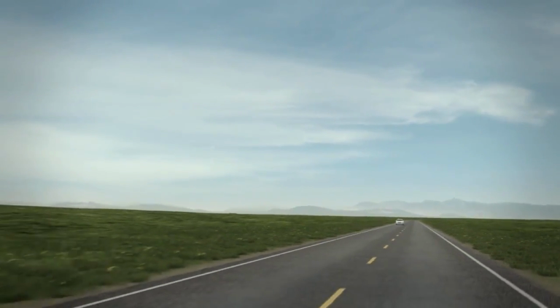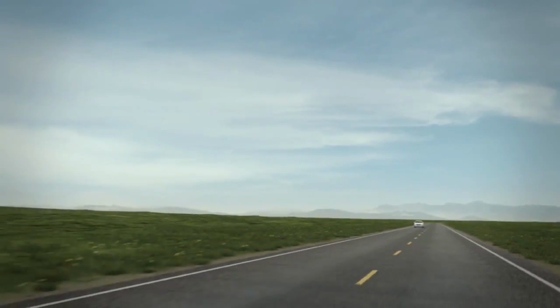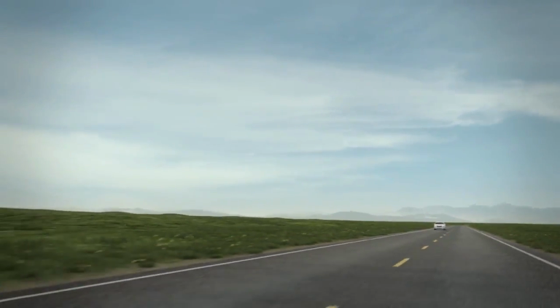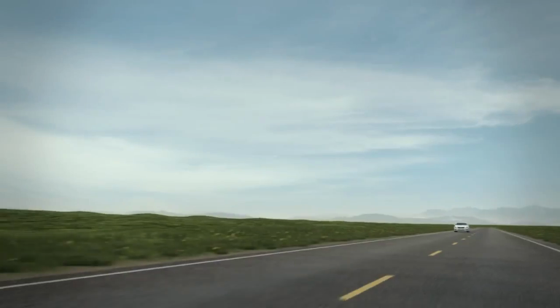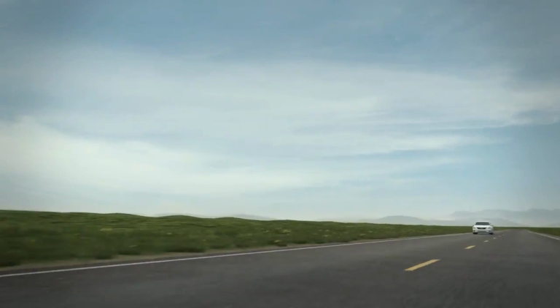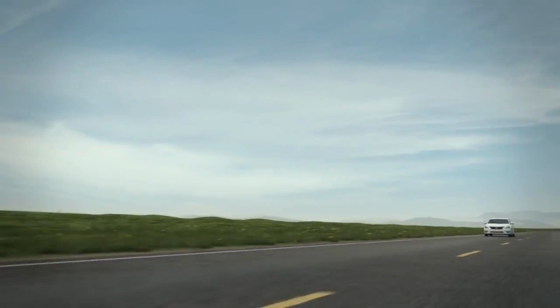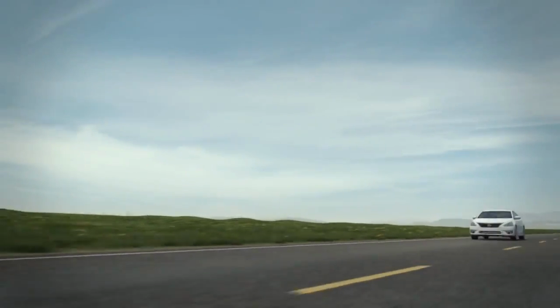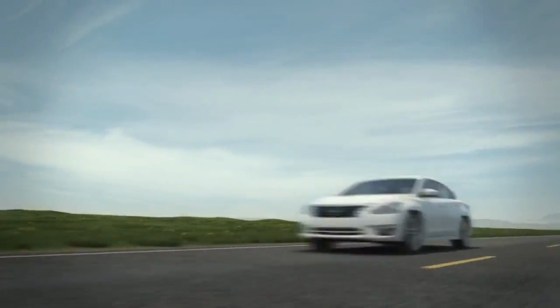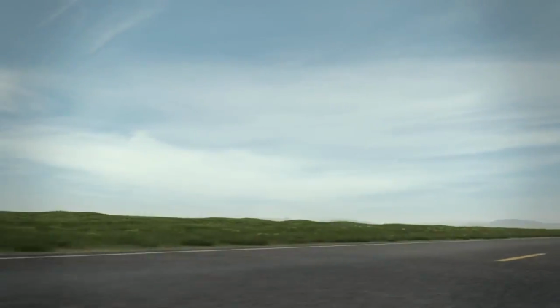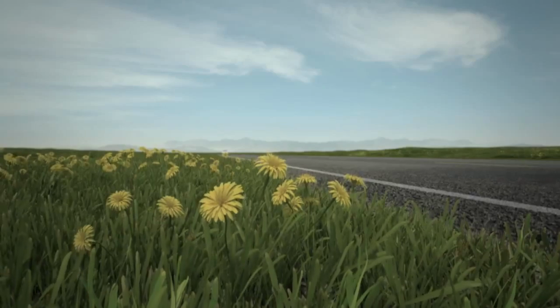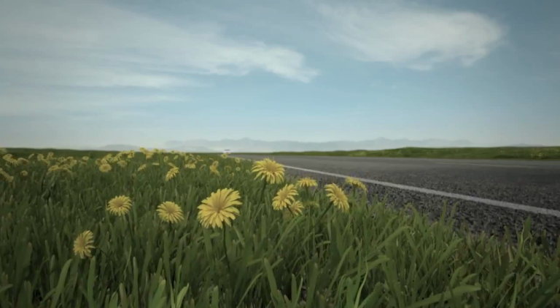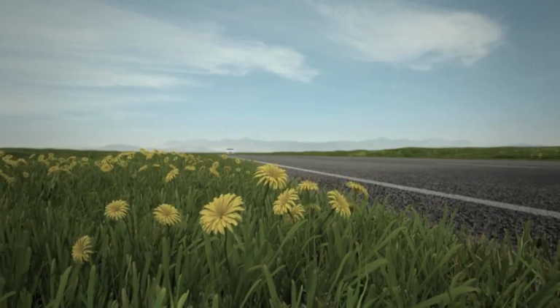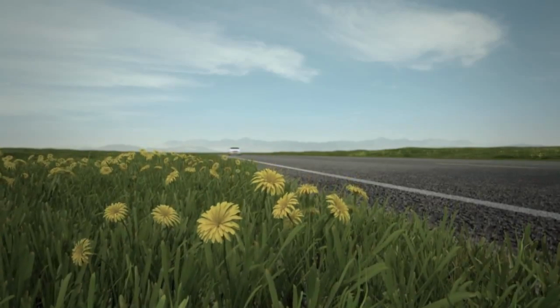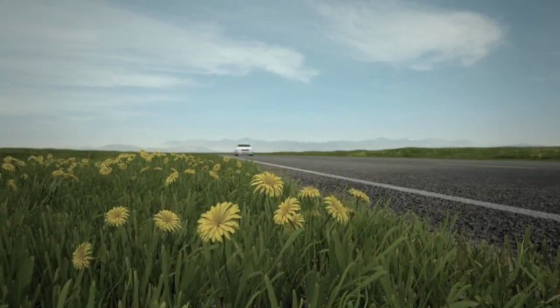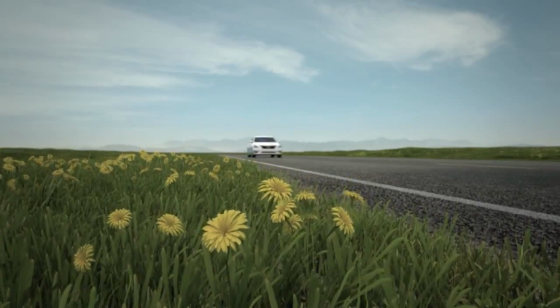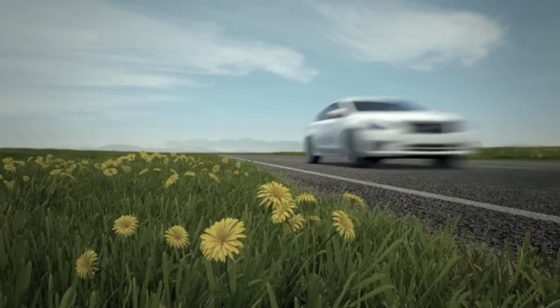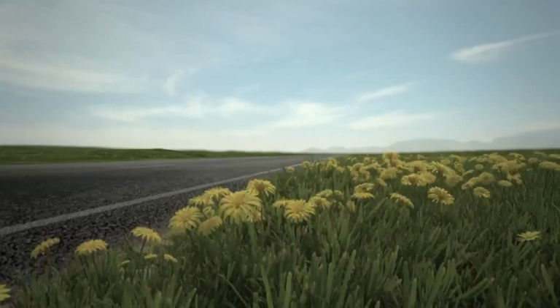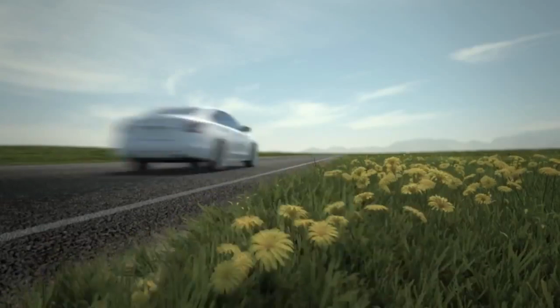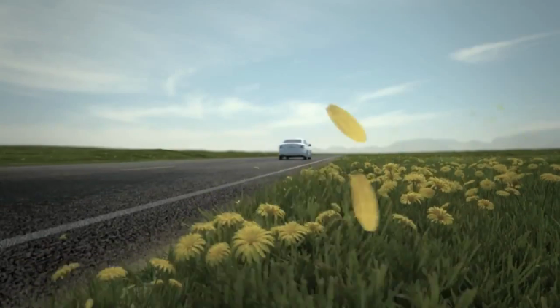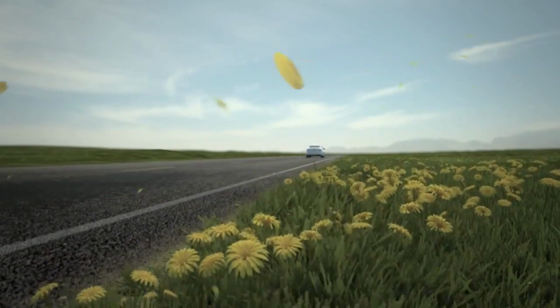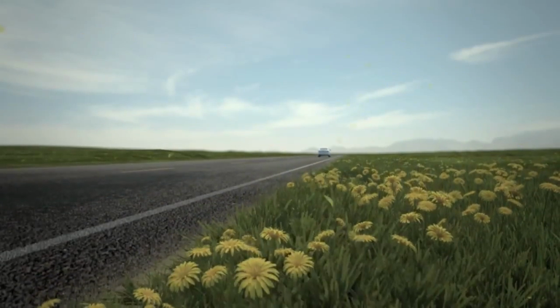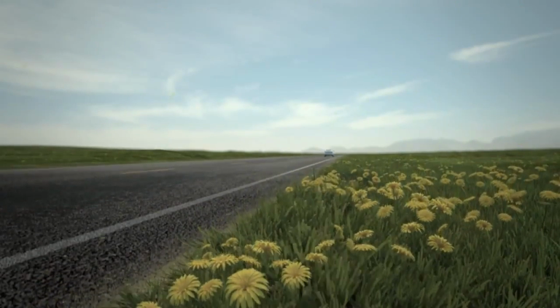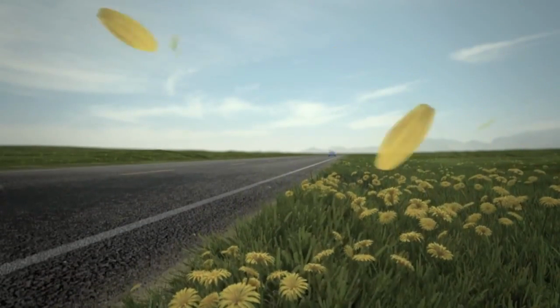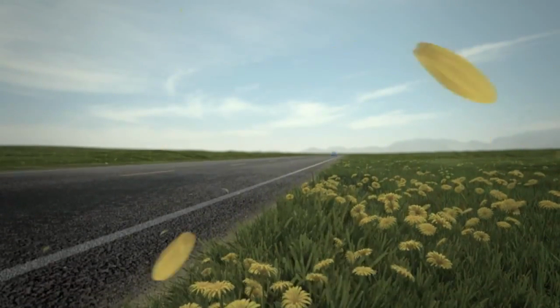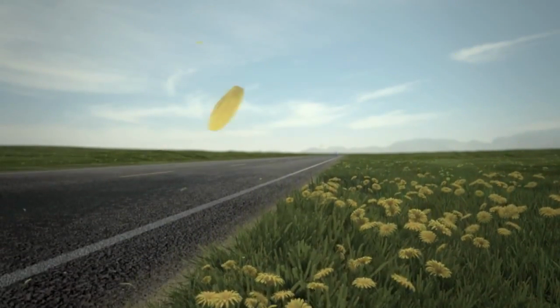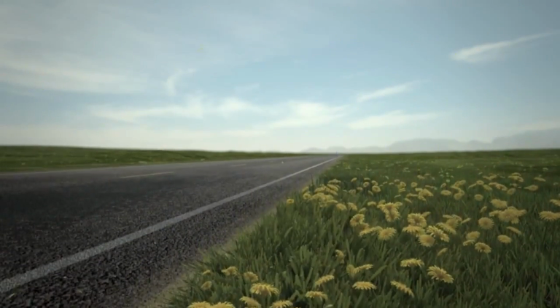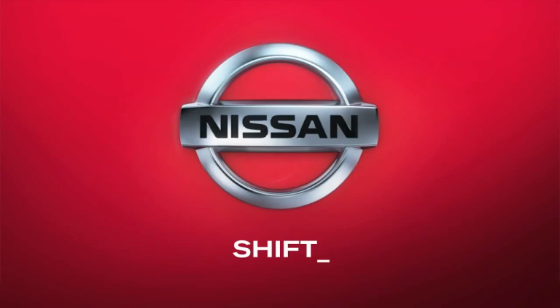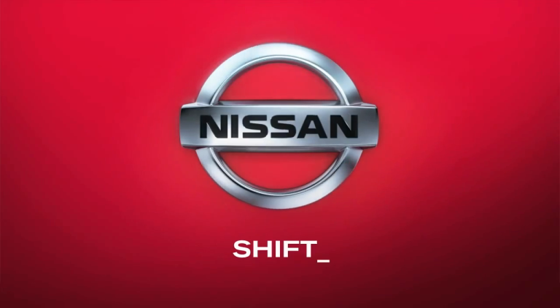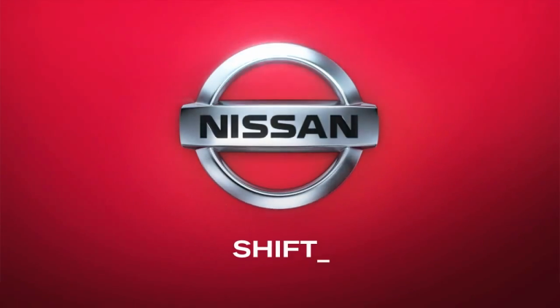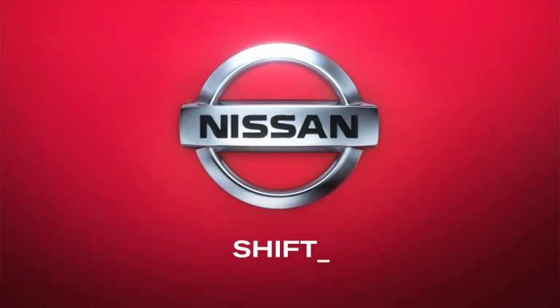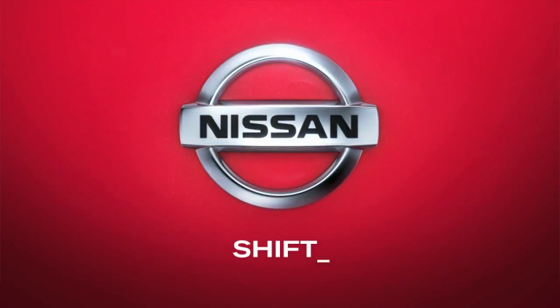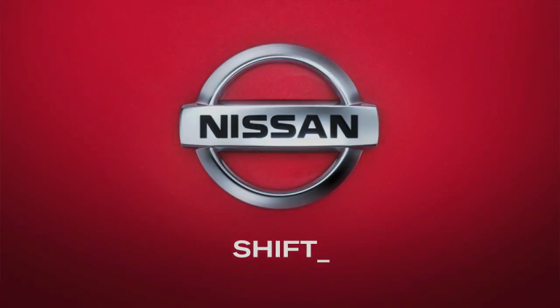Of course, once you accelerate, you're likely to forget all about MPG. Listen up. Now that's the sound of innovation. Nissan. Innovation that excites.